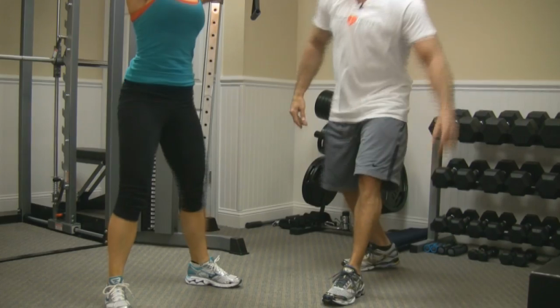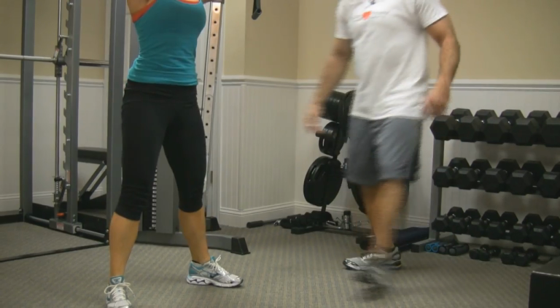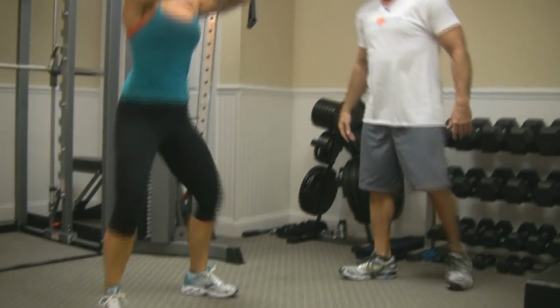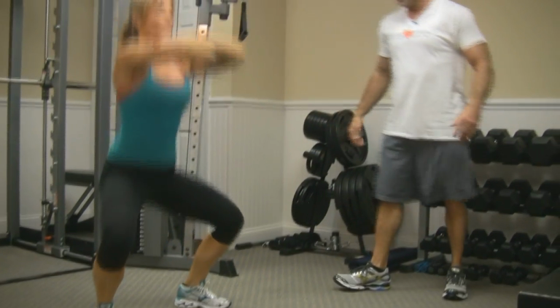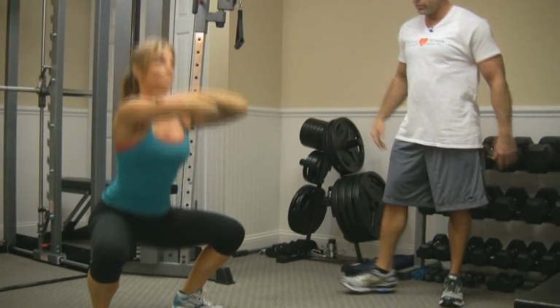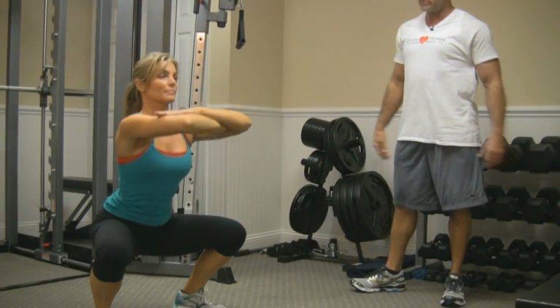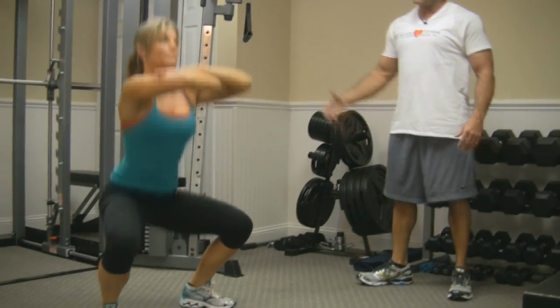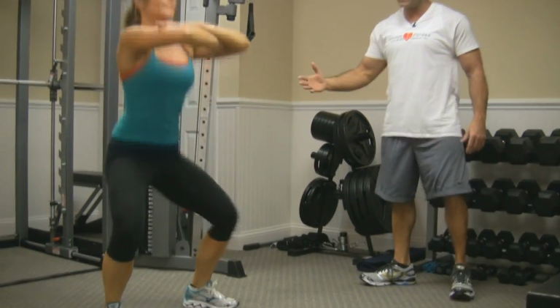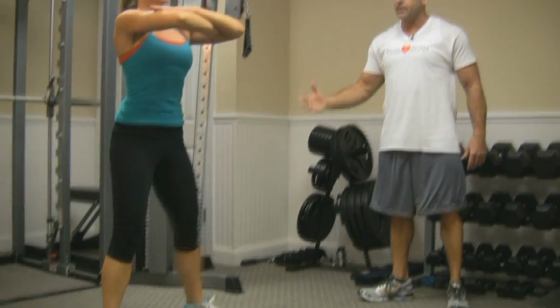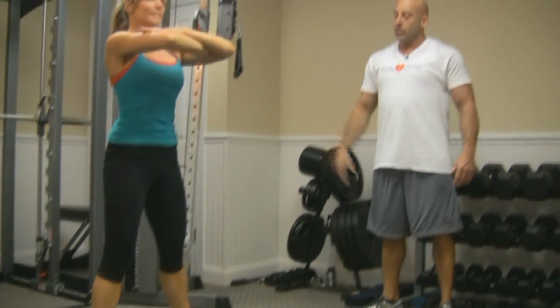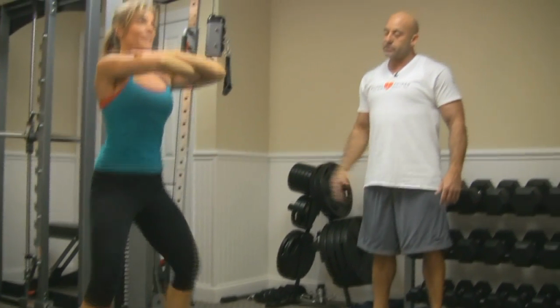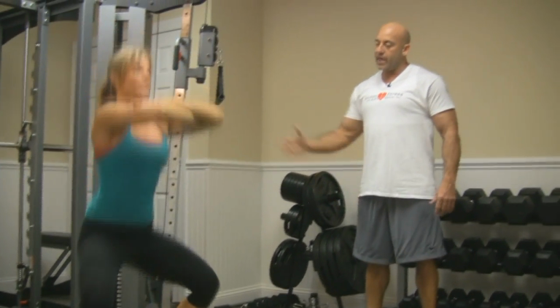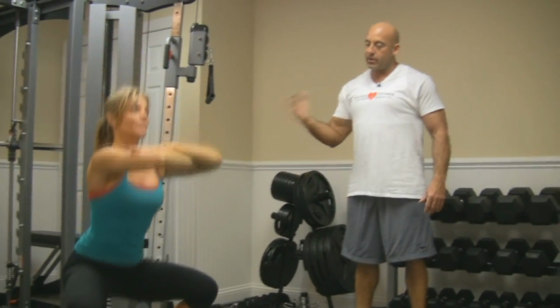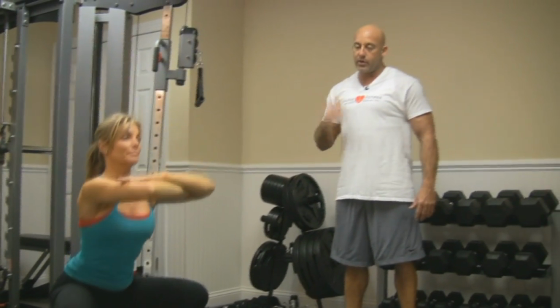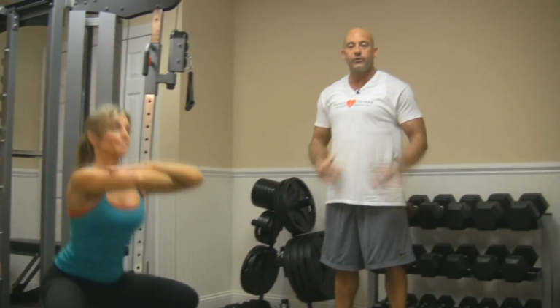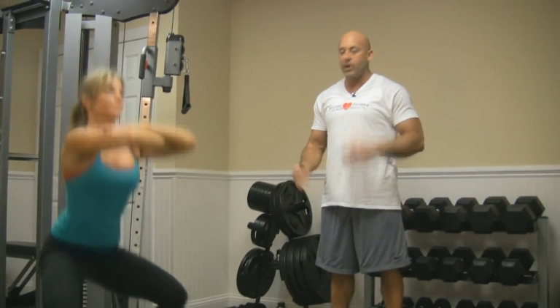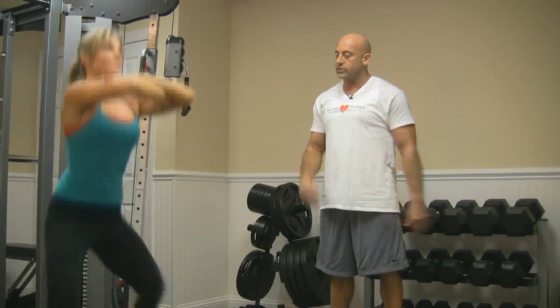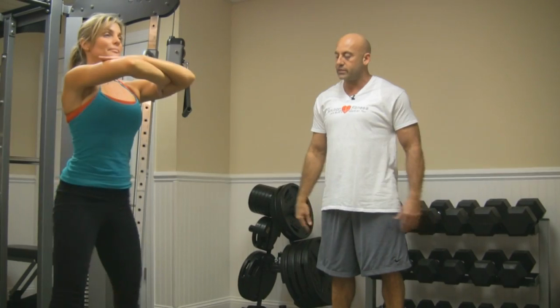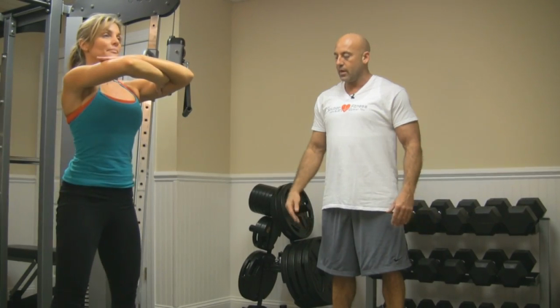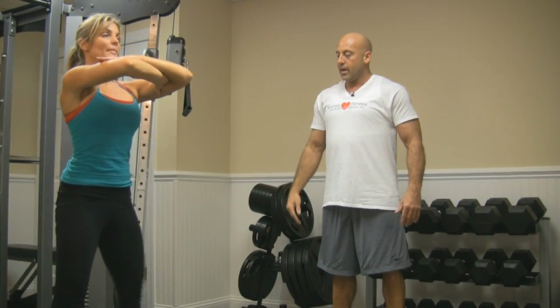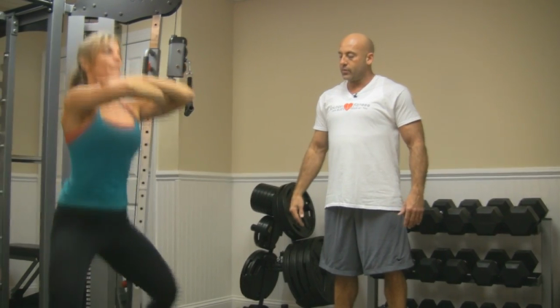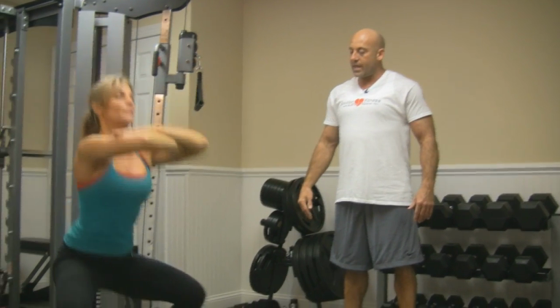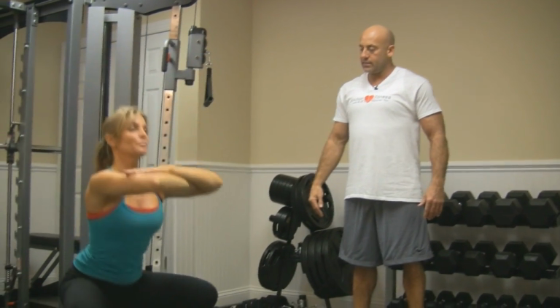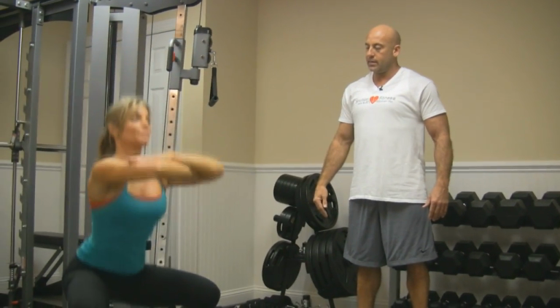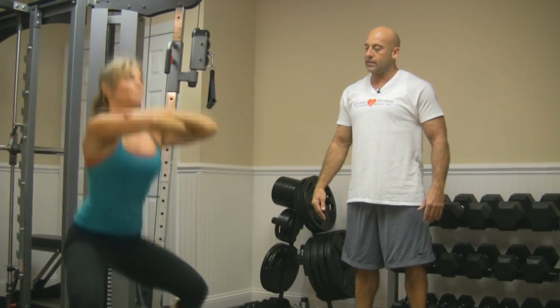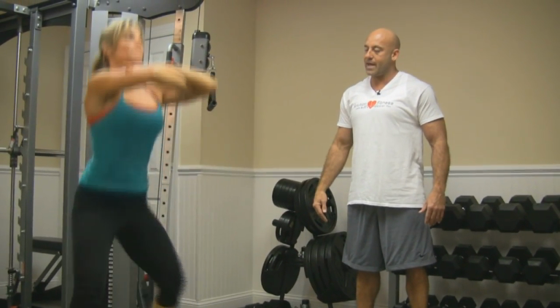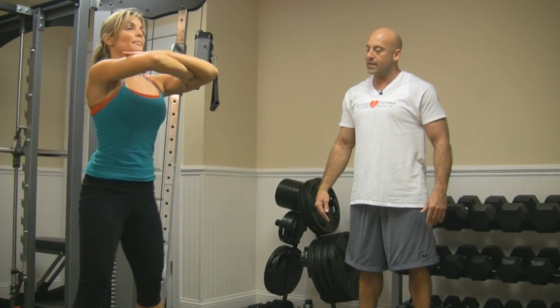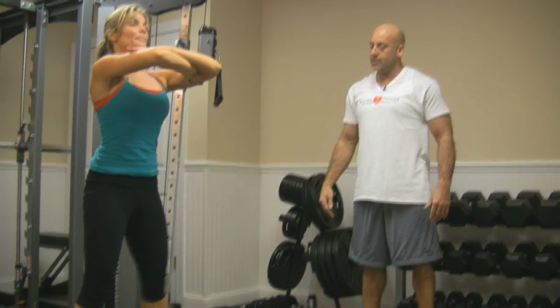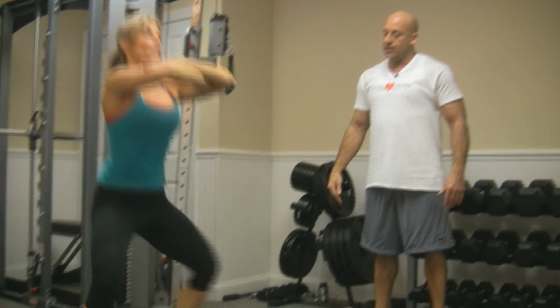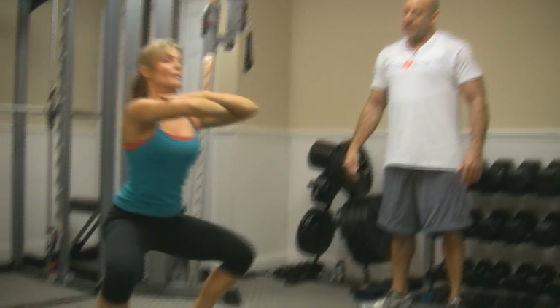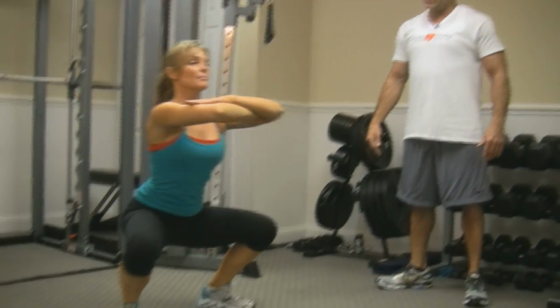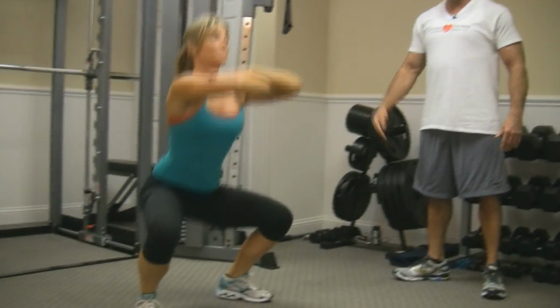Lori, you look good with those. We're going to take this to ten. We're going to slow down and go through a few more exercises. Eight, nine, and ten. Looks good.